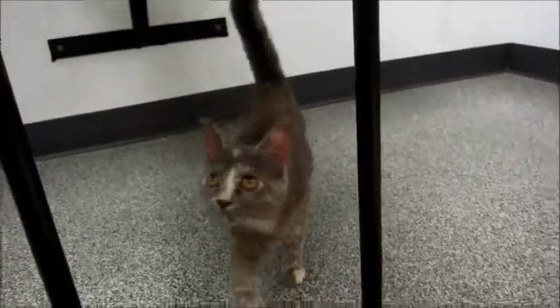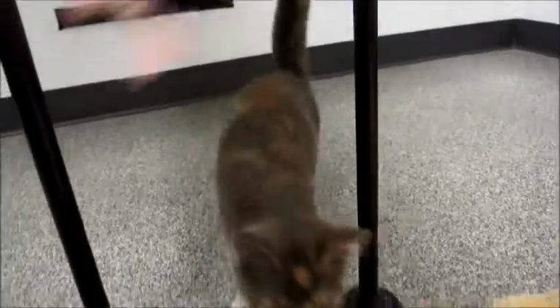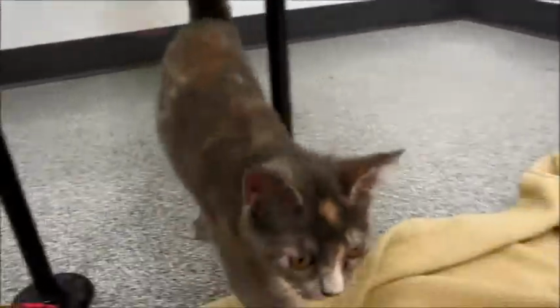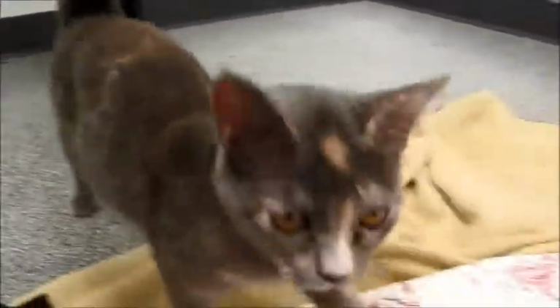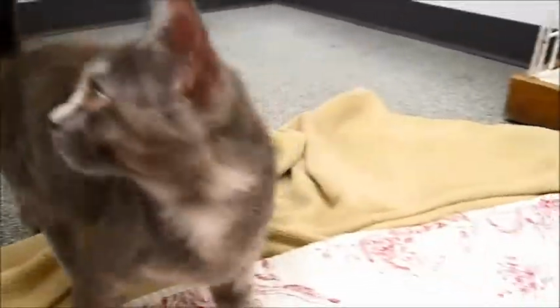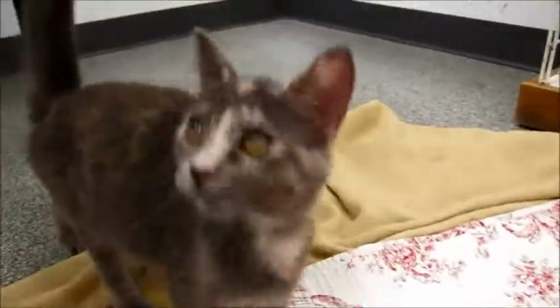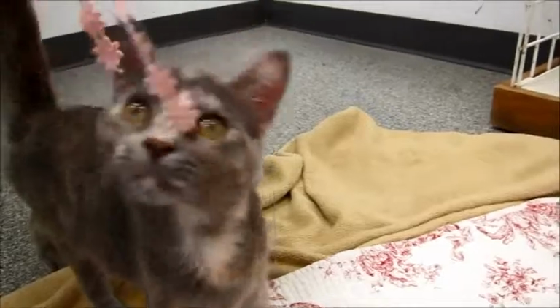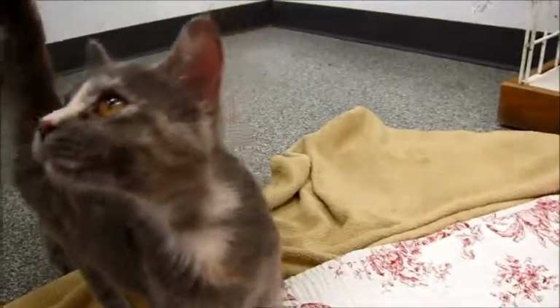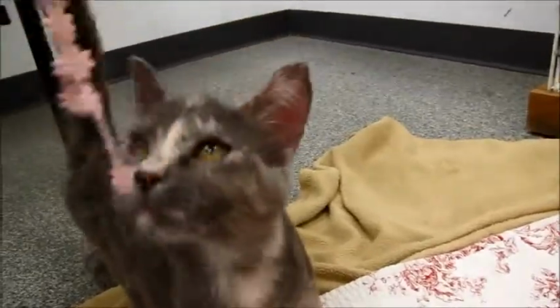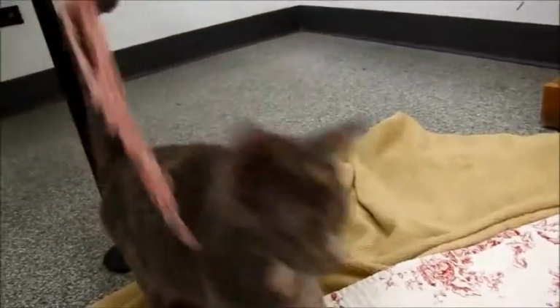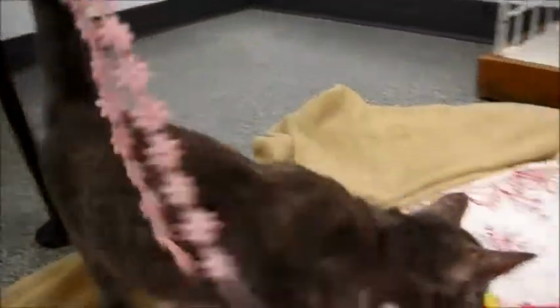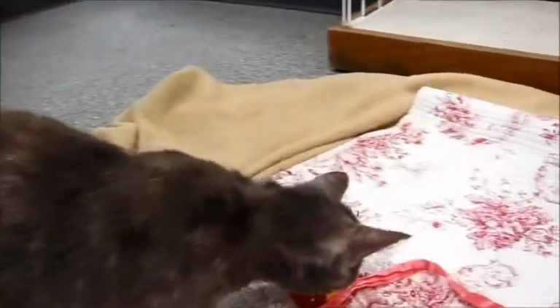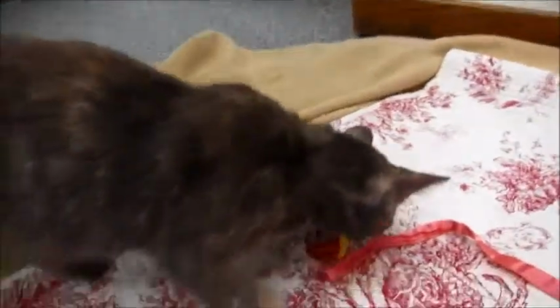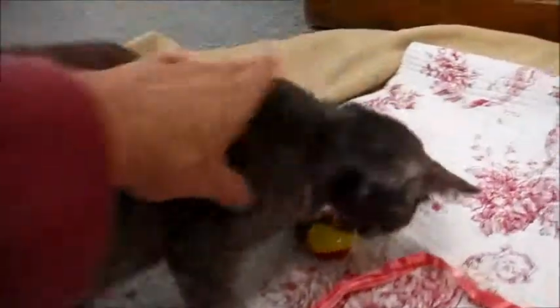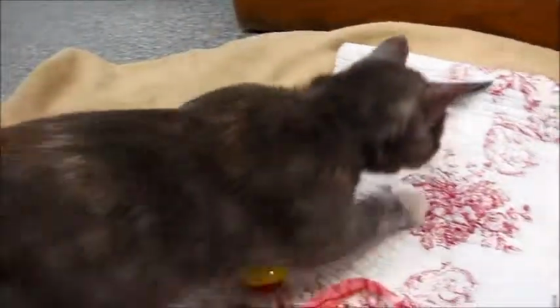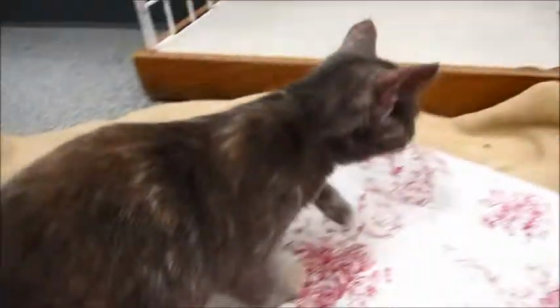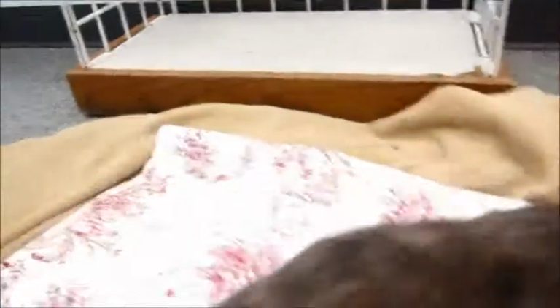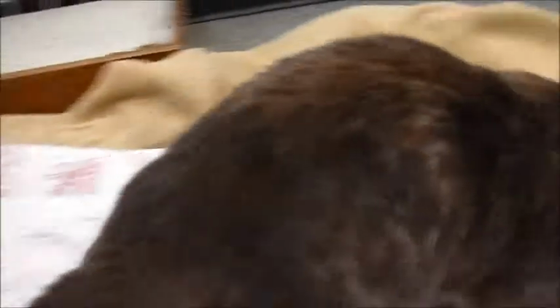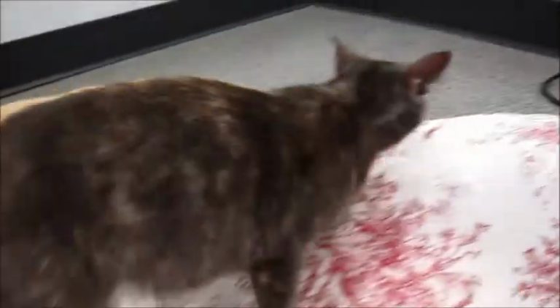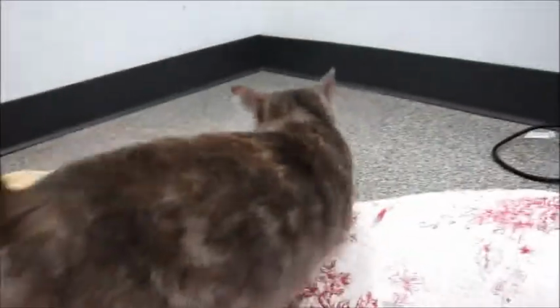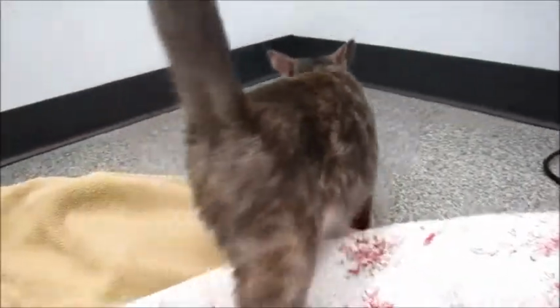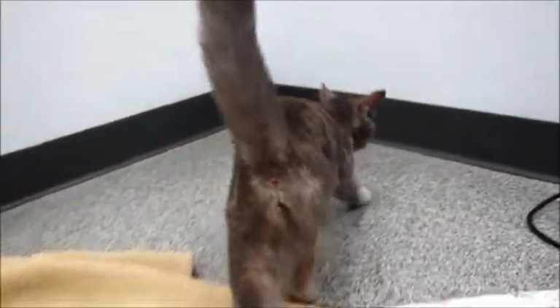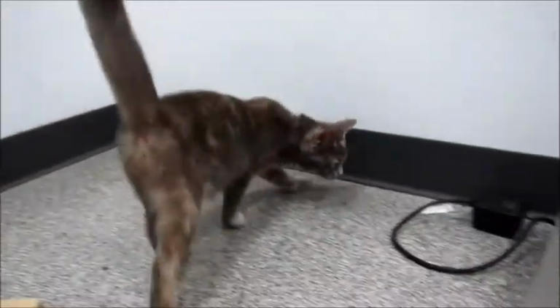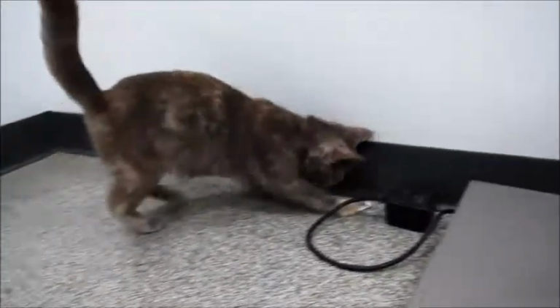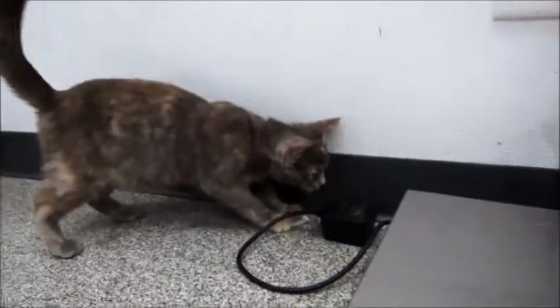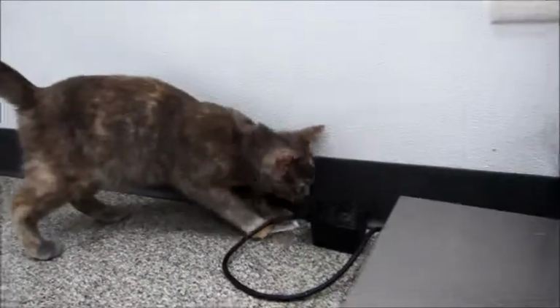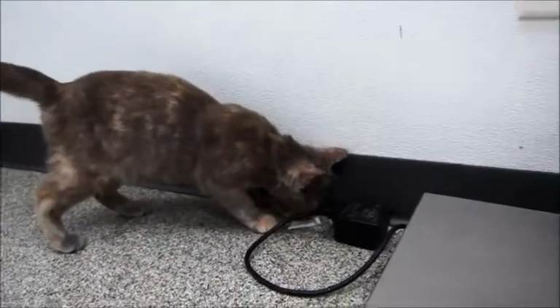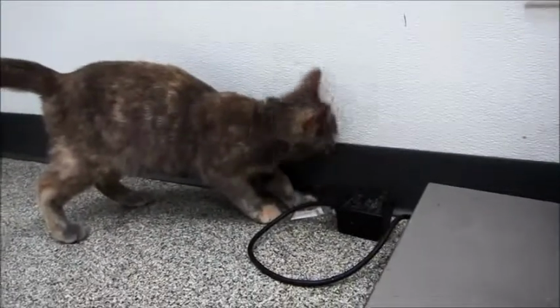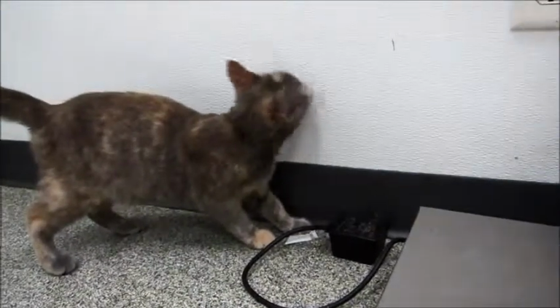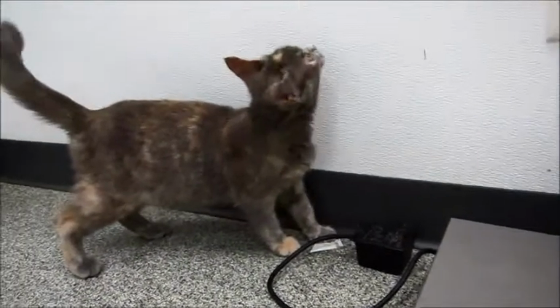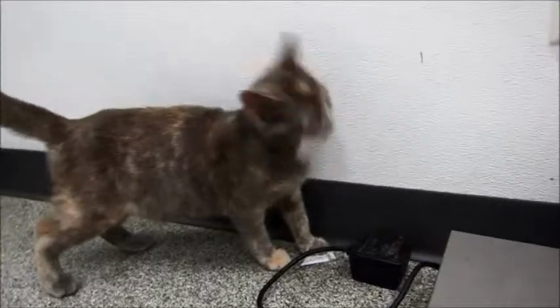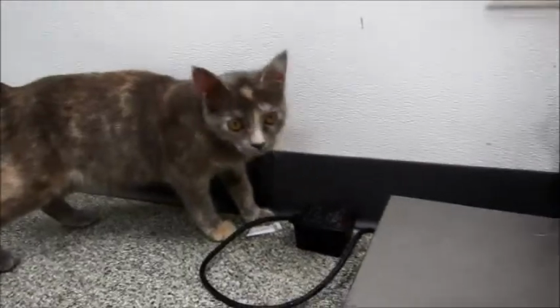She's a muted calico, which means she has flecks of peach and gray — just absolutely stunning colors. I think she has a little white on her chest.